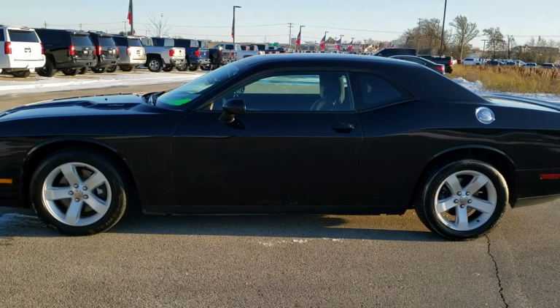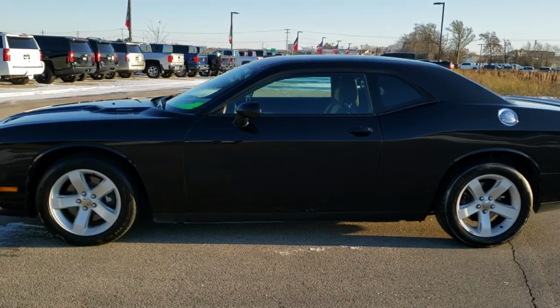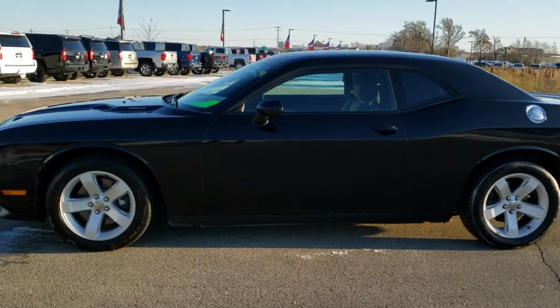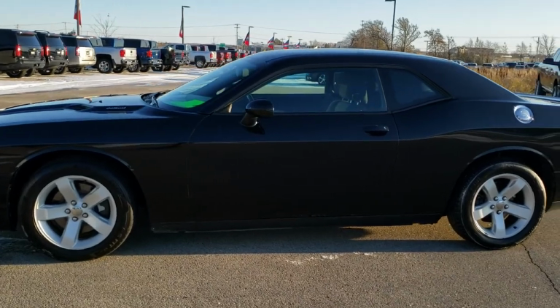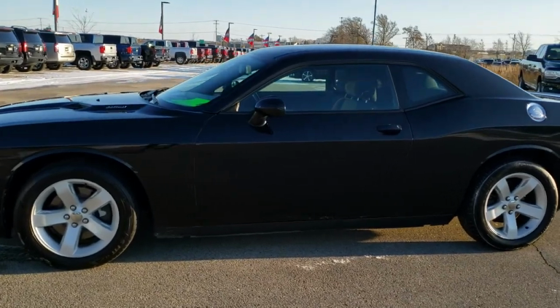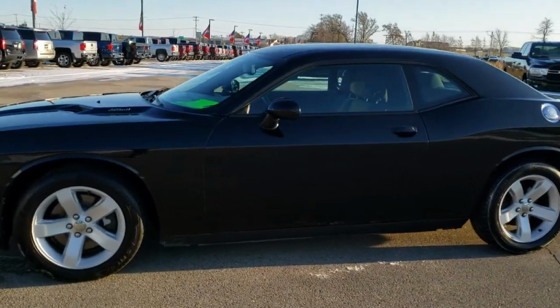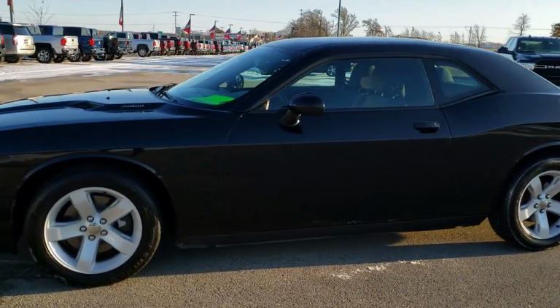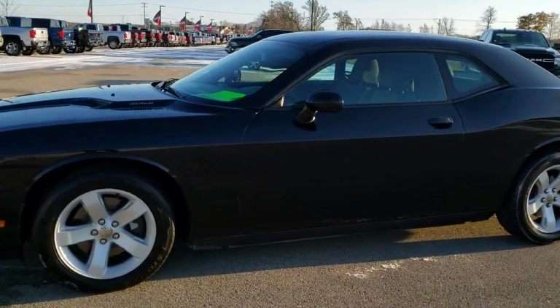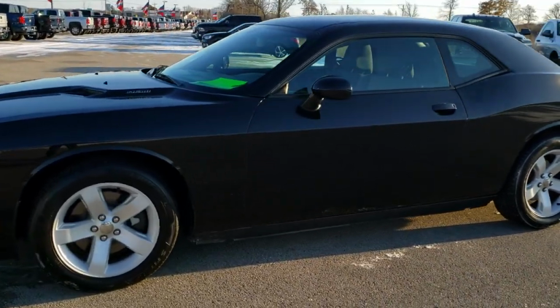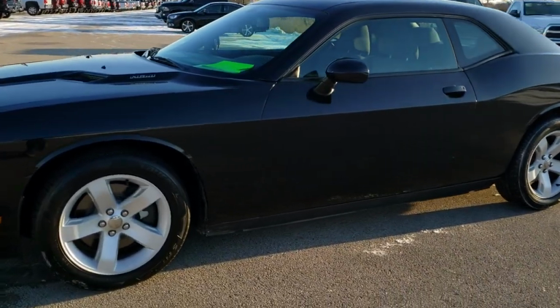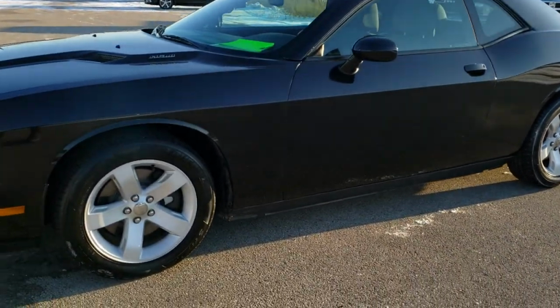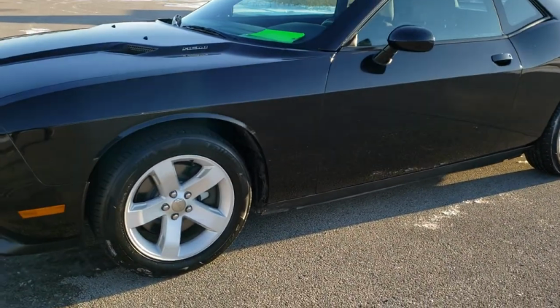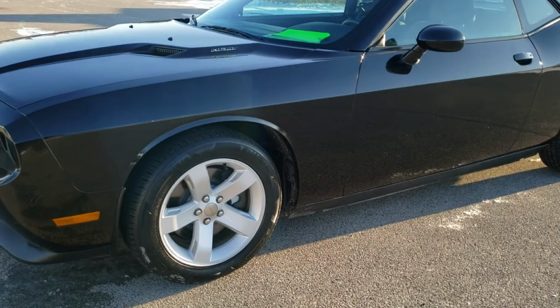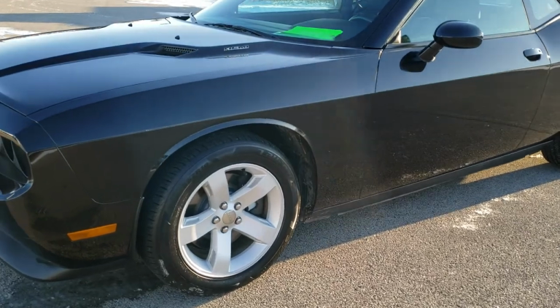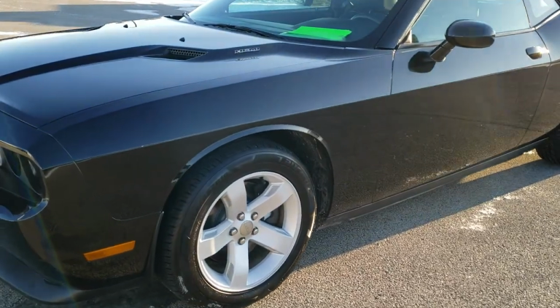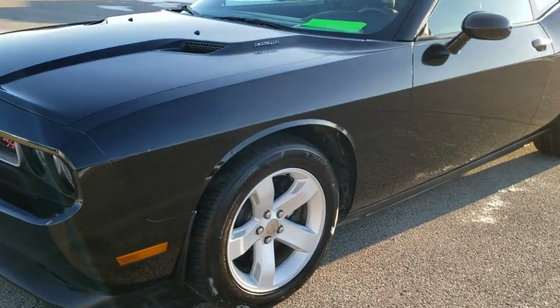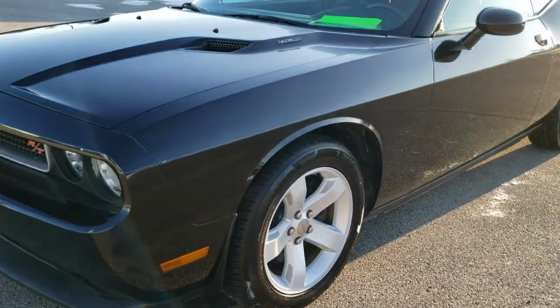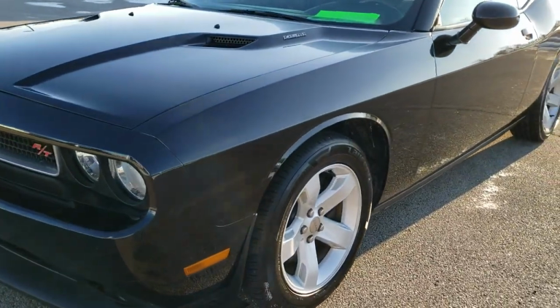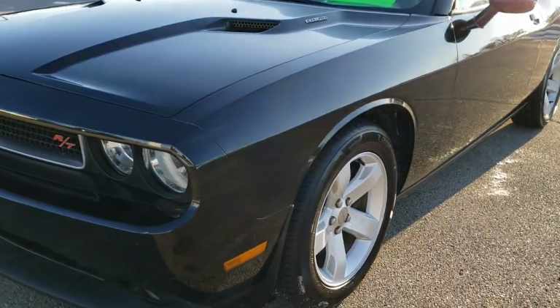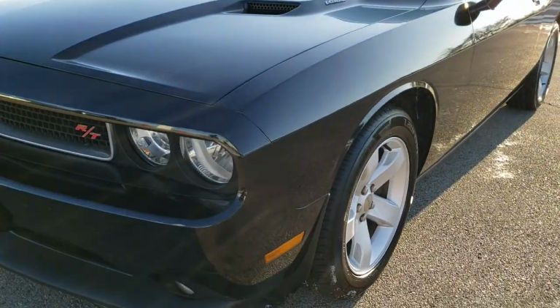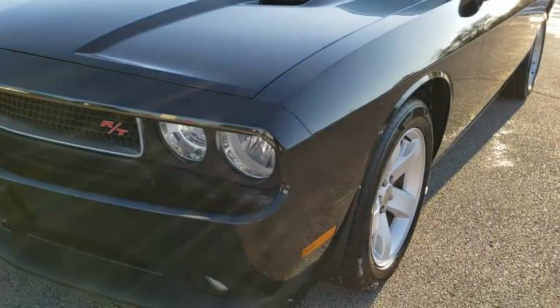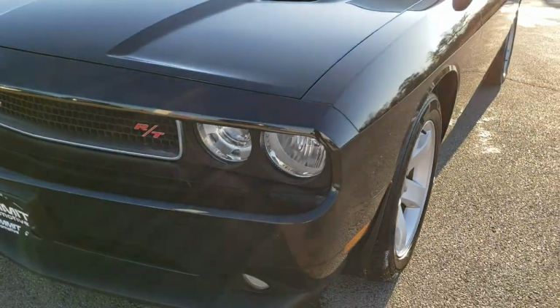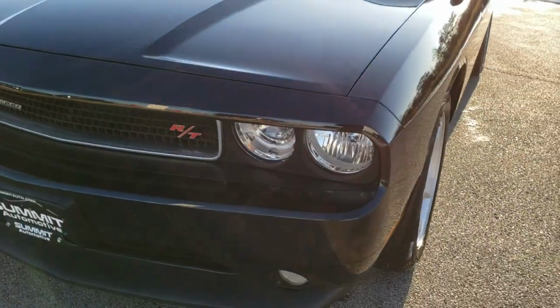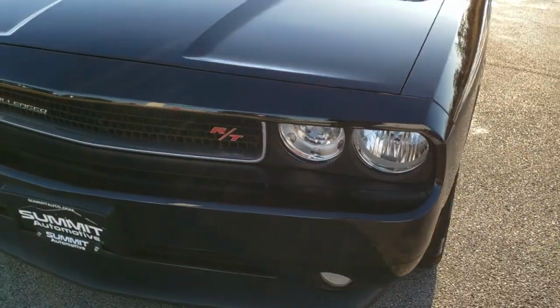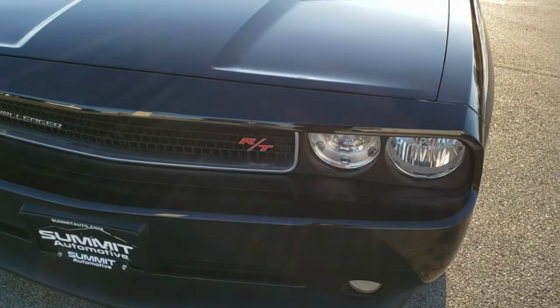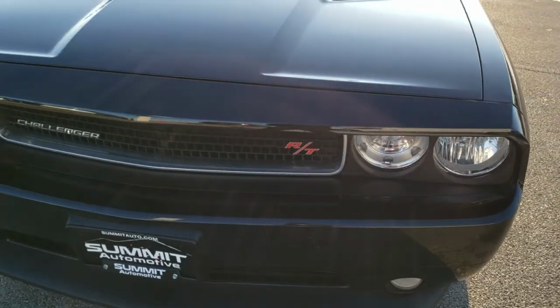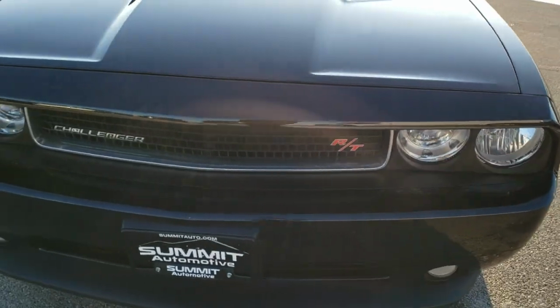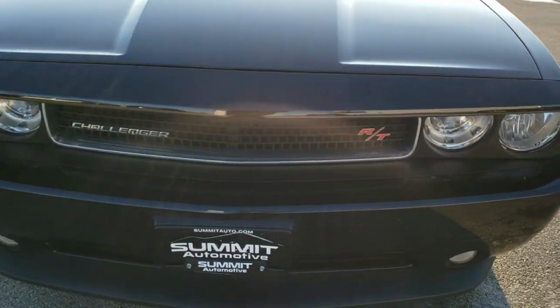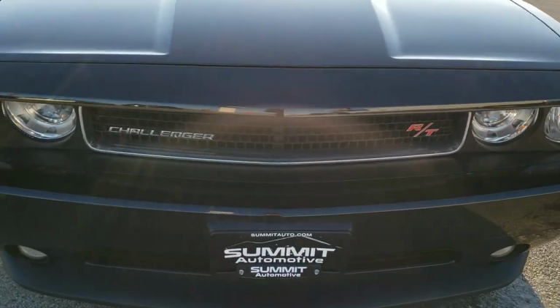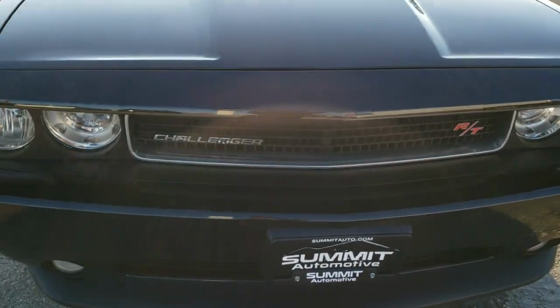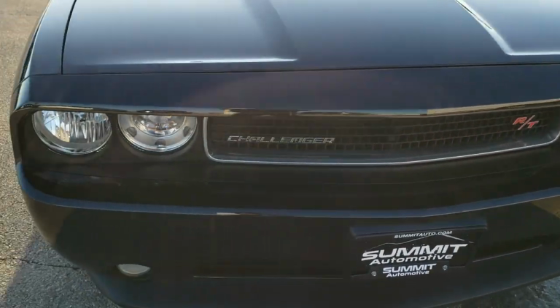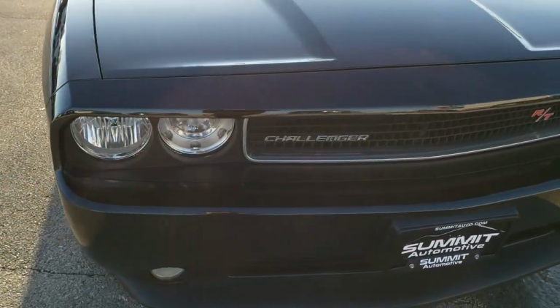This is stock number 10379A. We are here at Summit Automotive in Vondulac, Wisconsin, your new and used sports car headquarters. Today we are checking out this super clean 2013 Dodge Challenger RT.